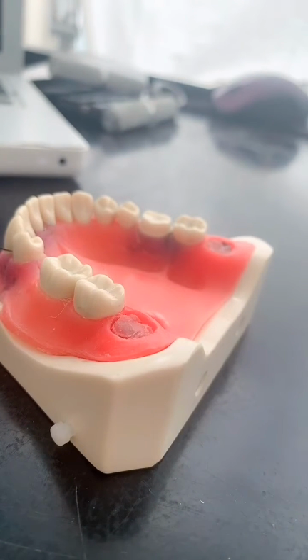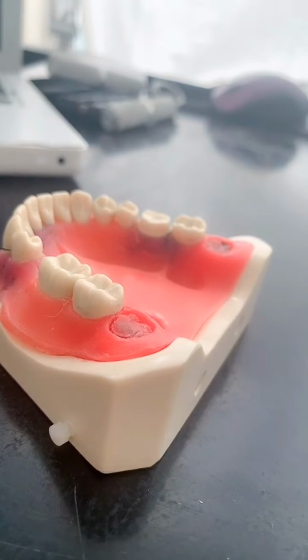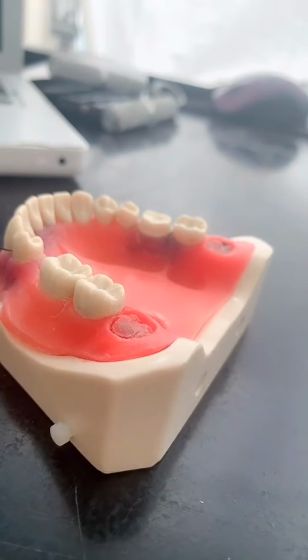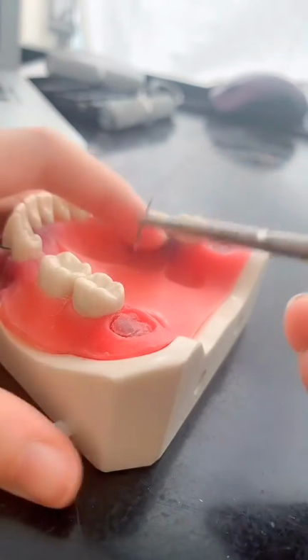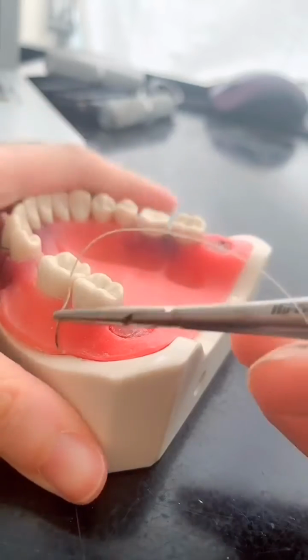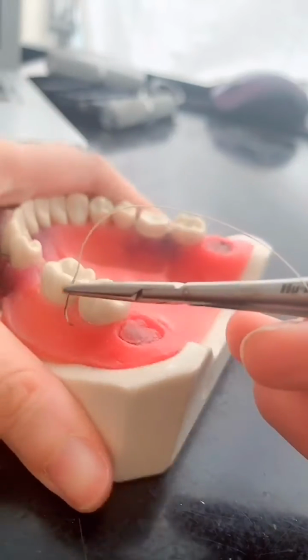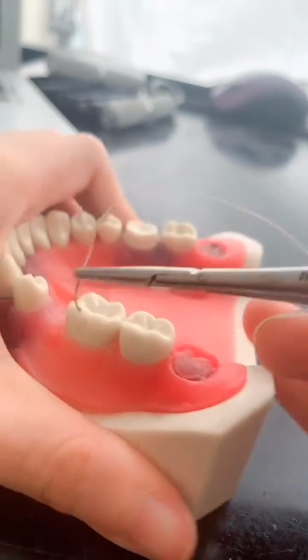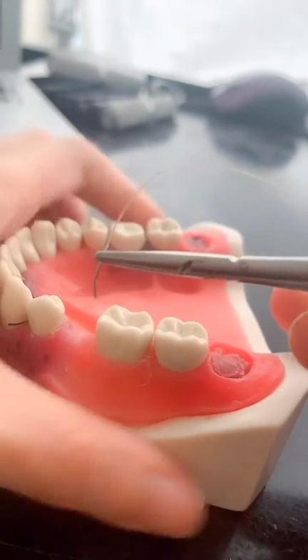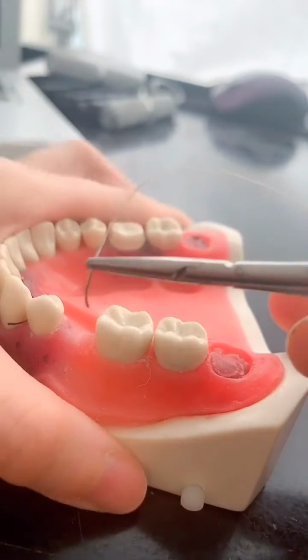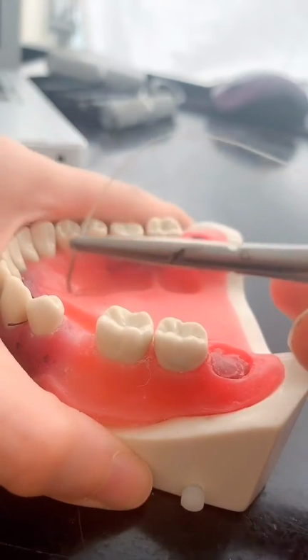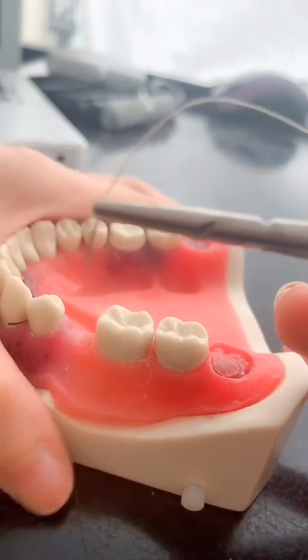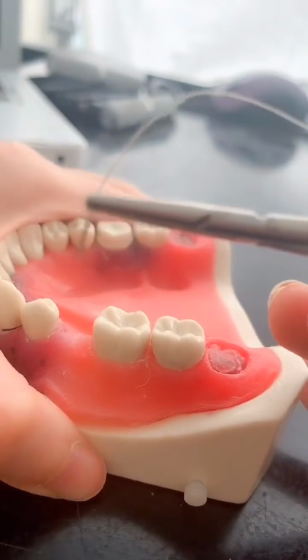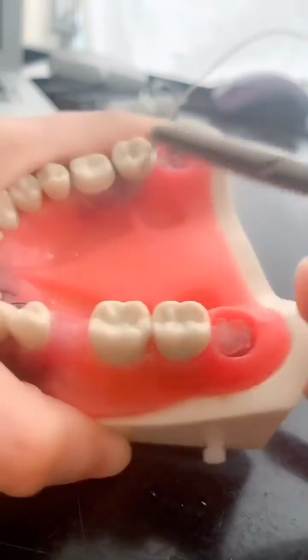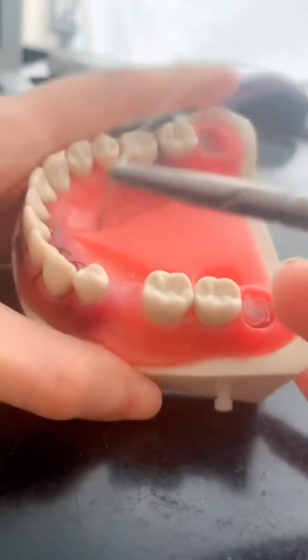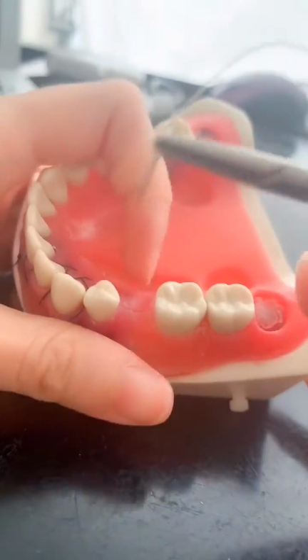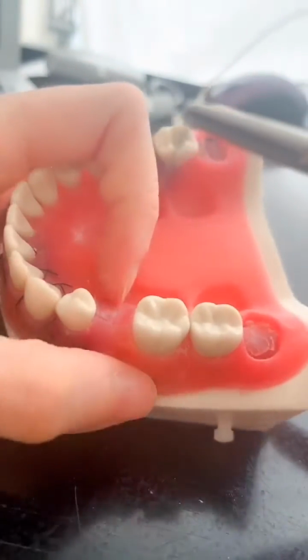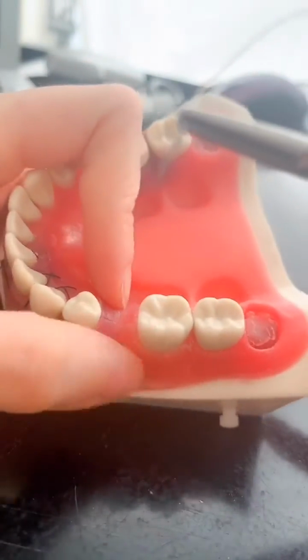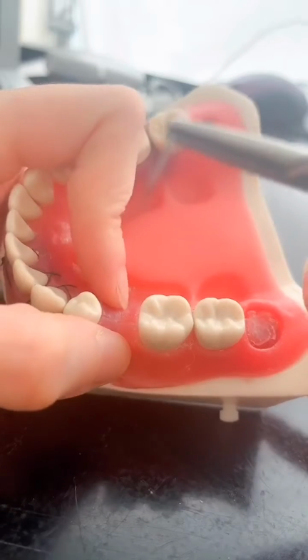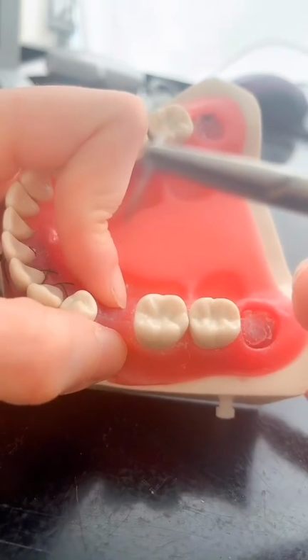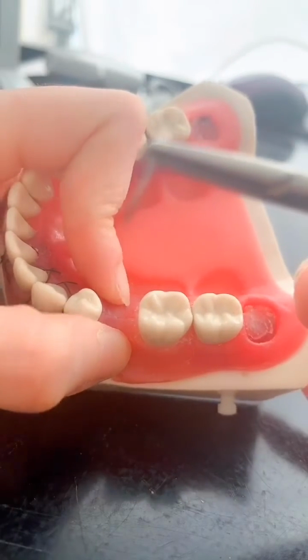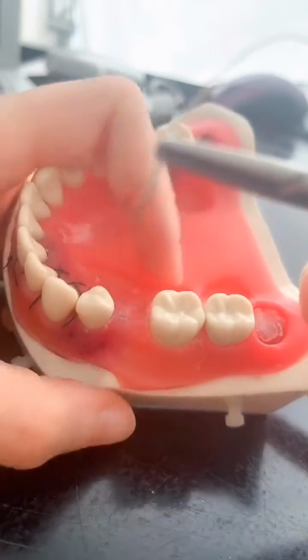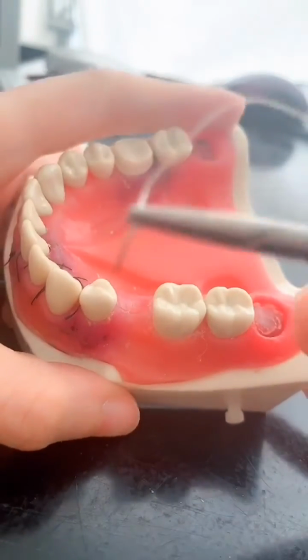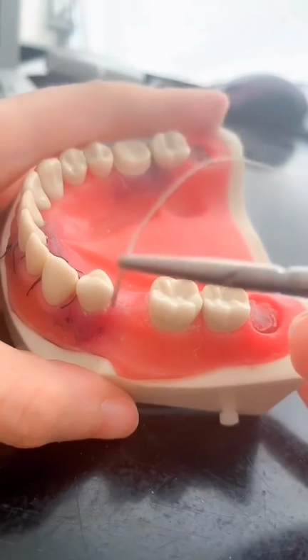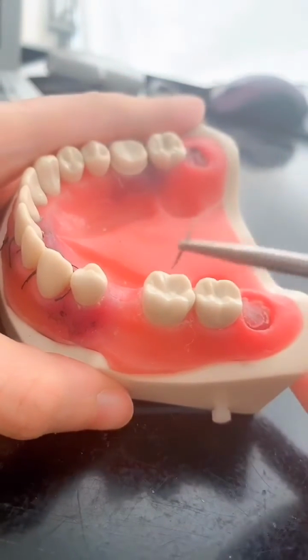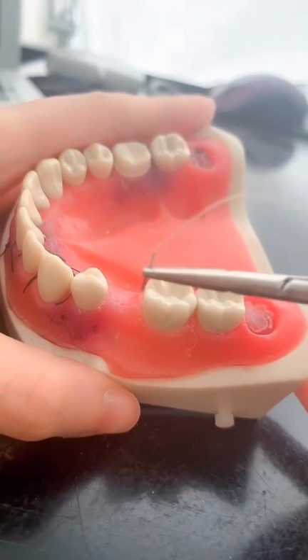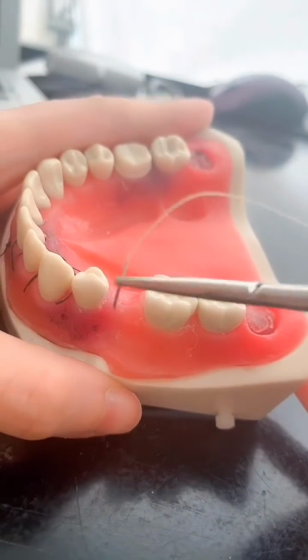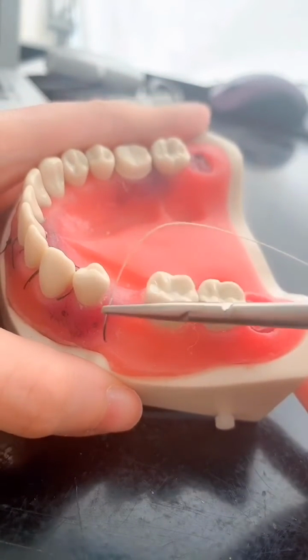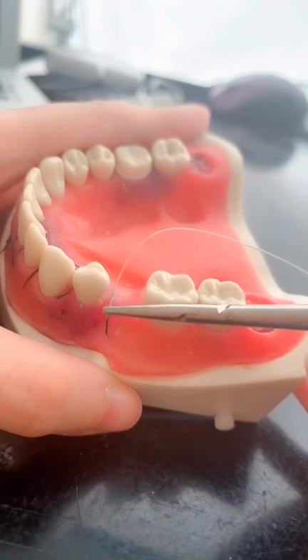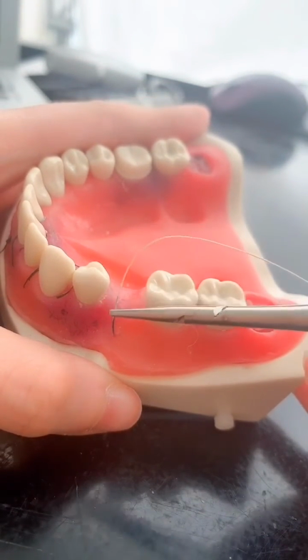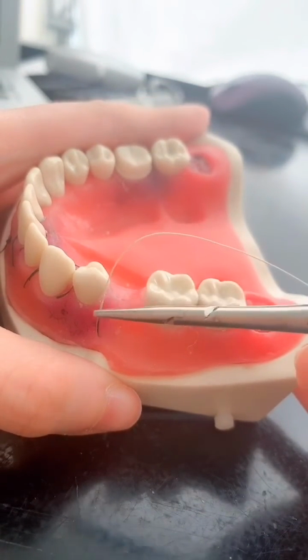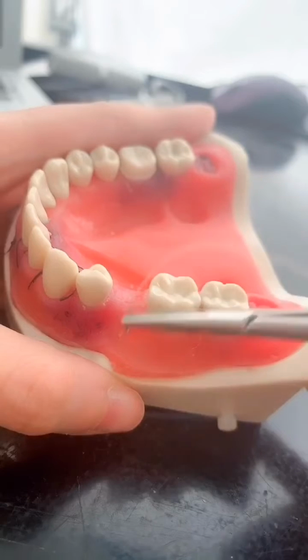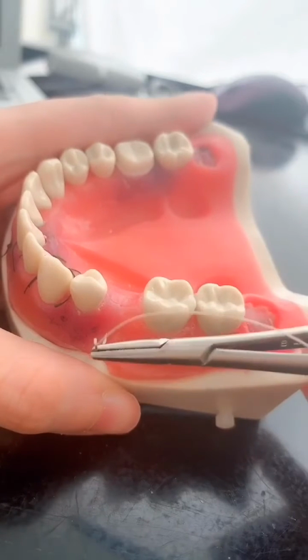So if you want to close with primary closure on a procedure like GTR, this is a very useful suturing technique.